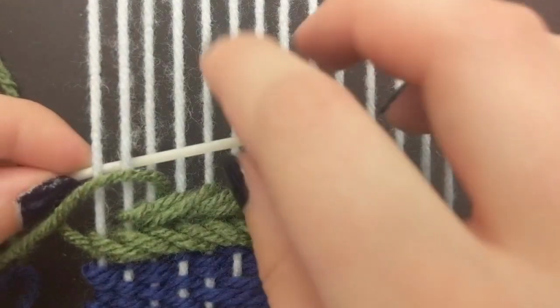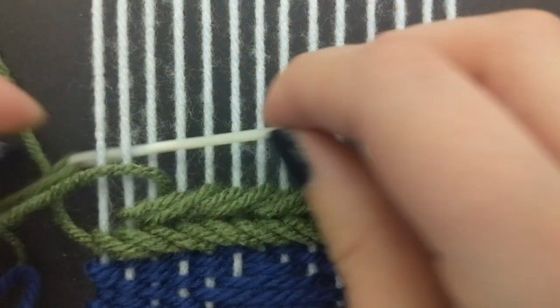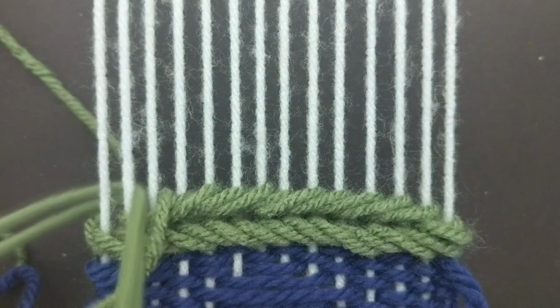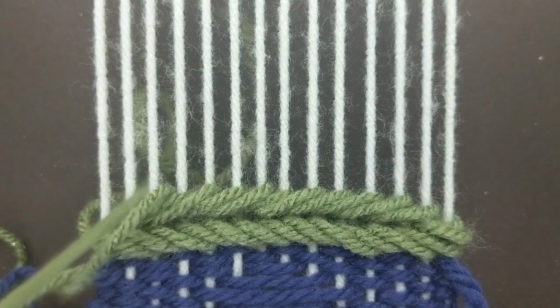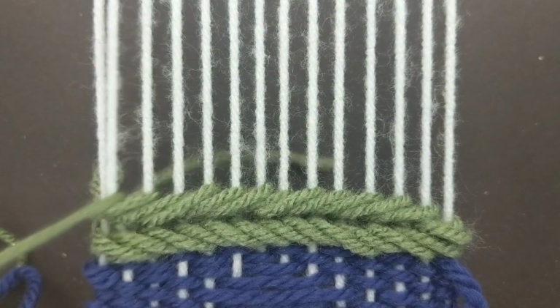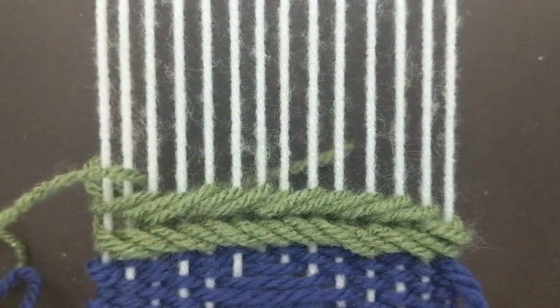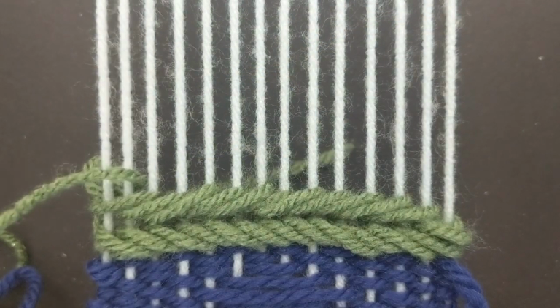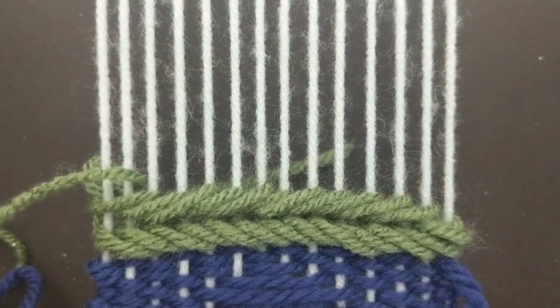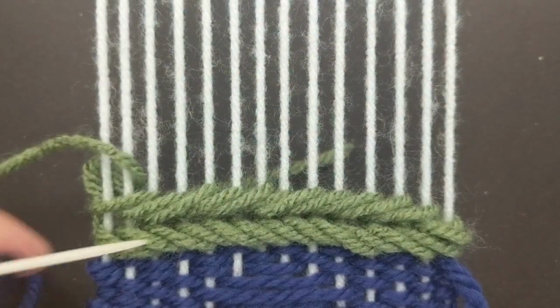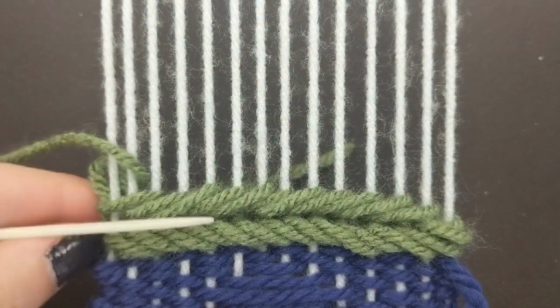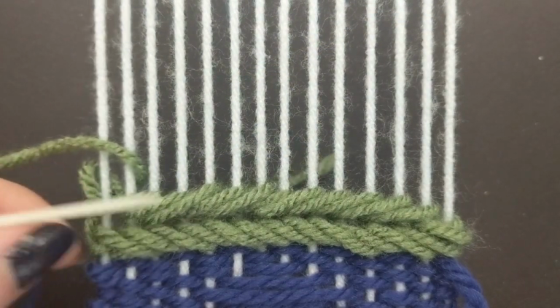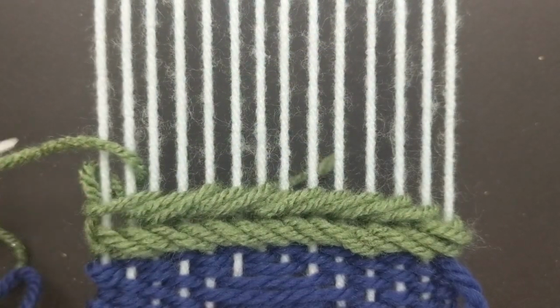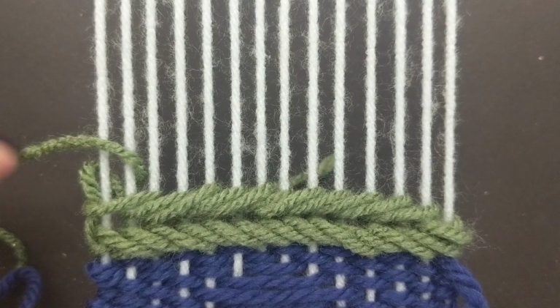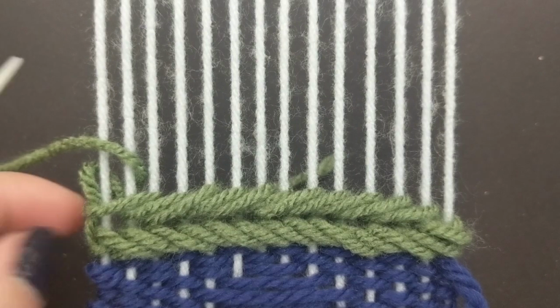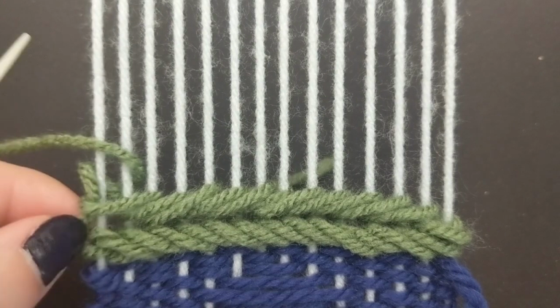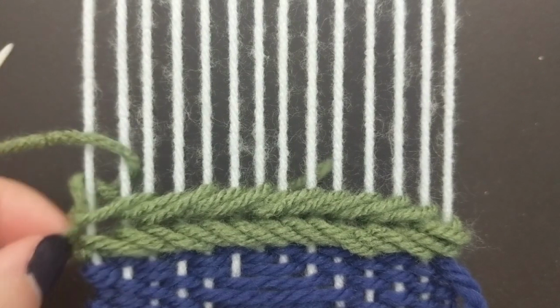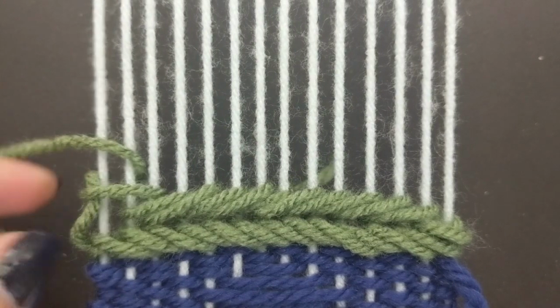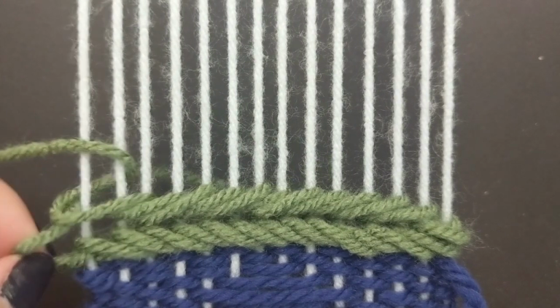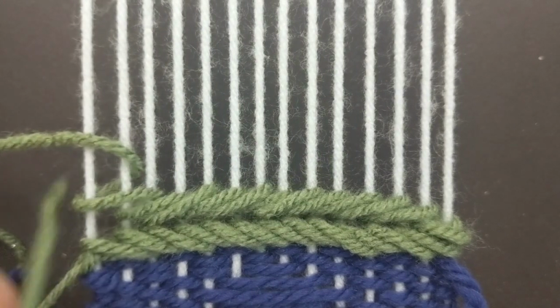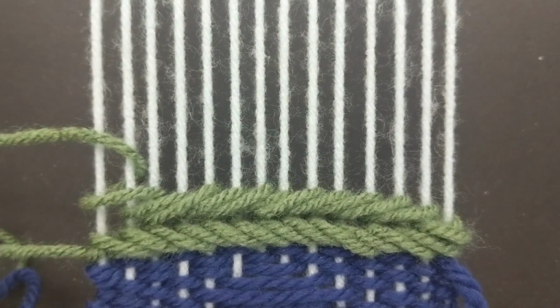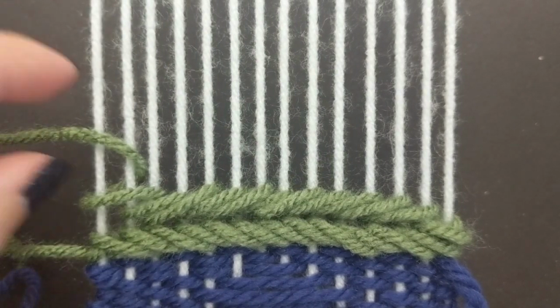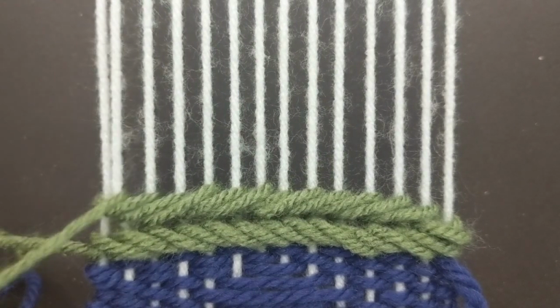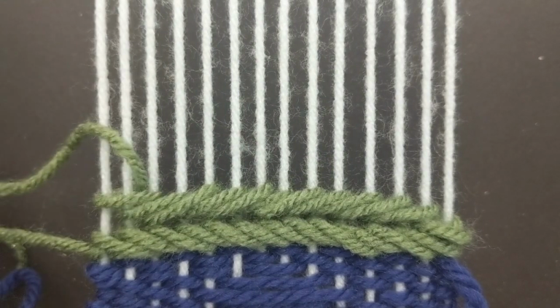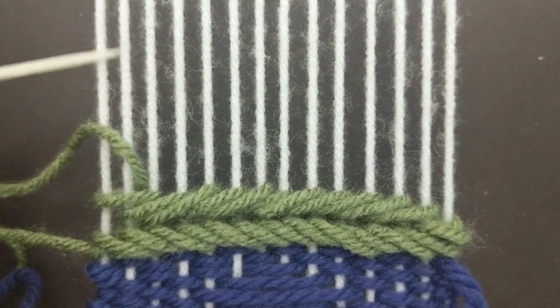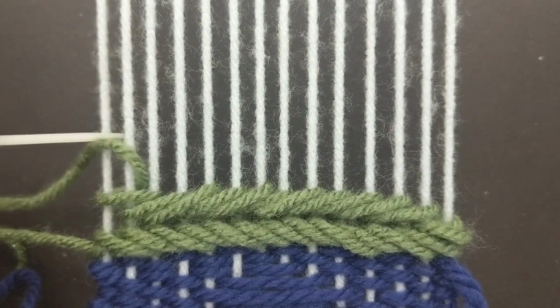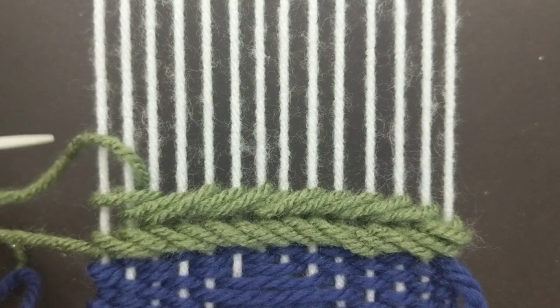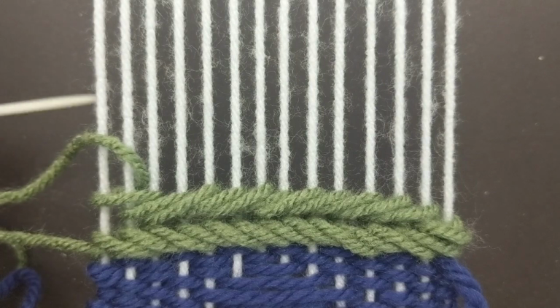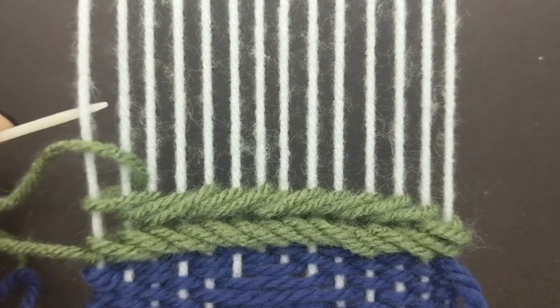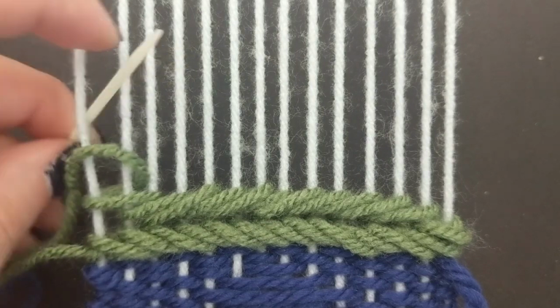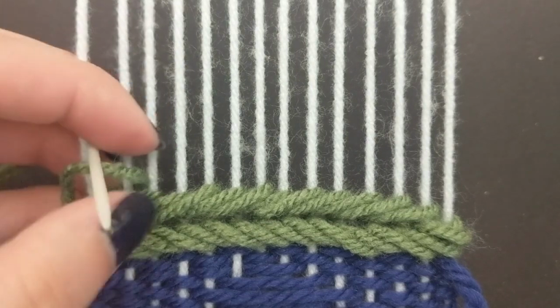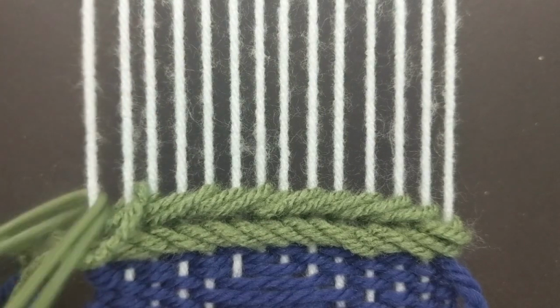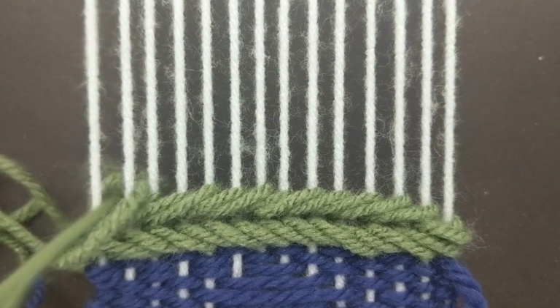You will finish this row the same way we did last time. Wrap it around the last two warp strings, and then wrap it around the last one once.